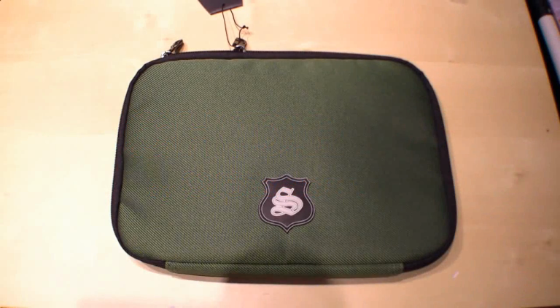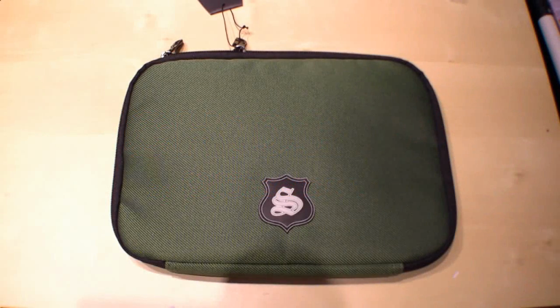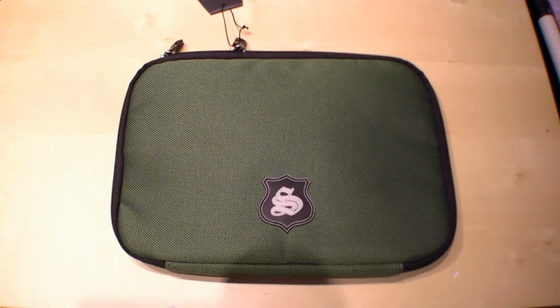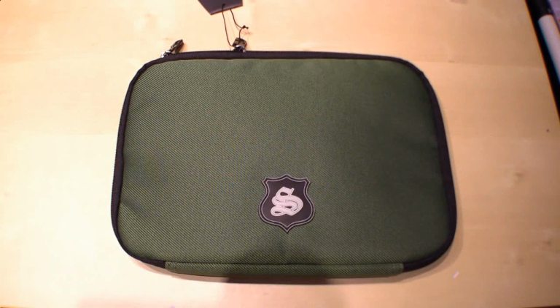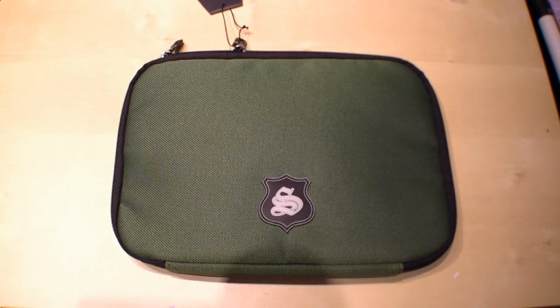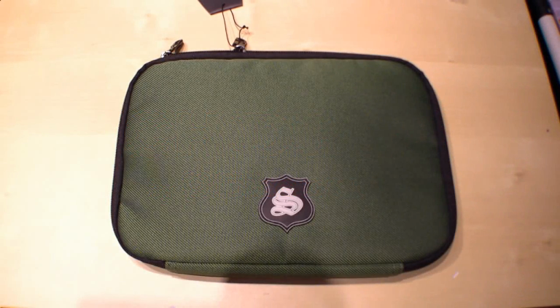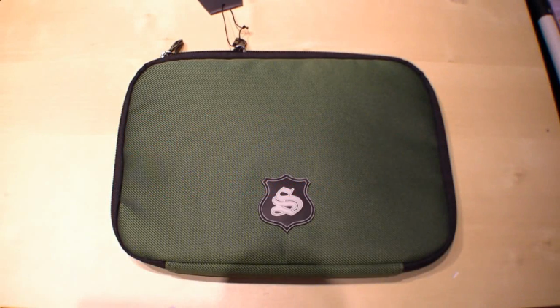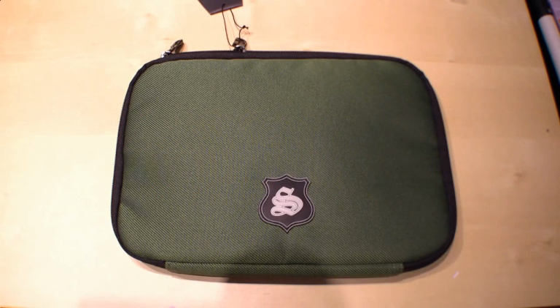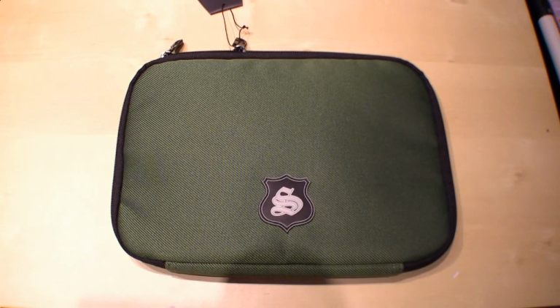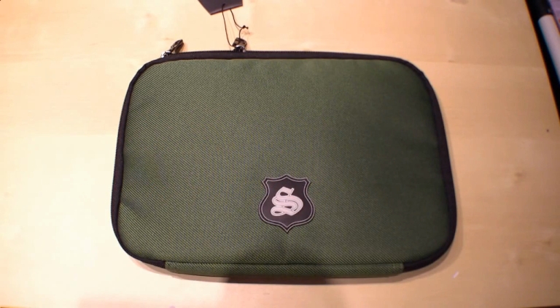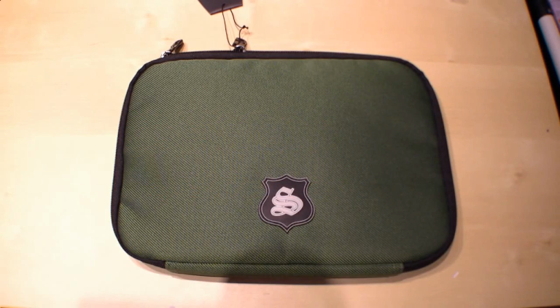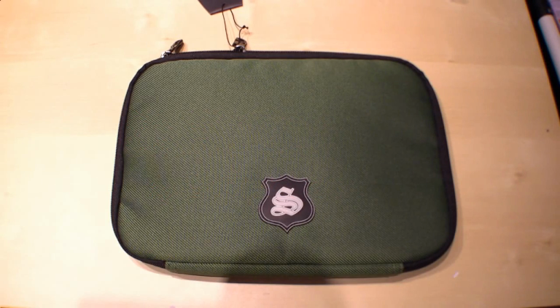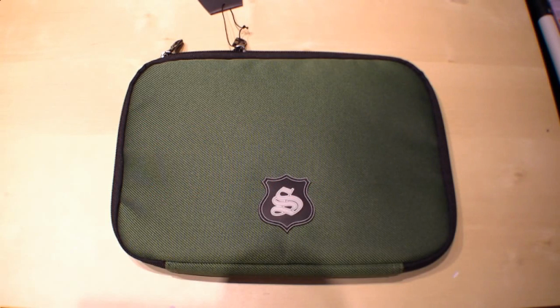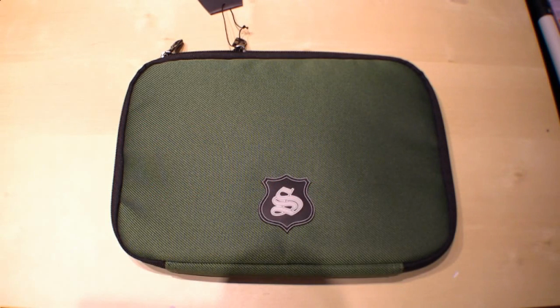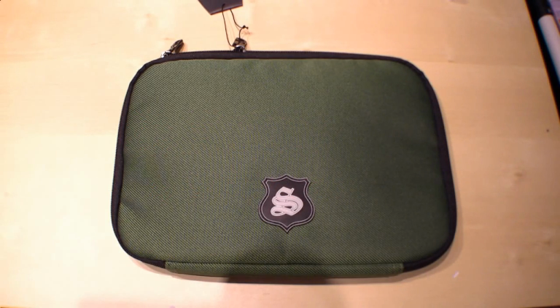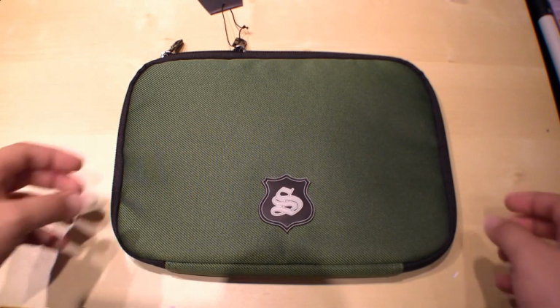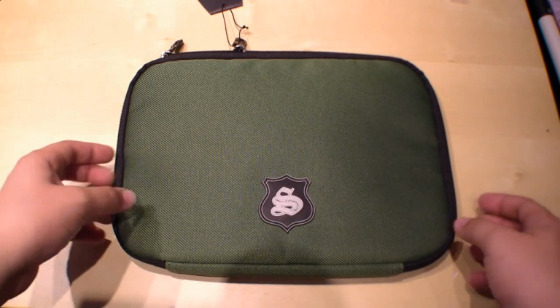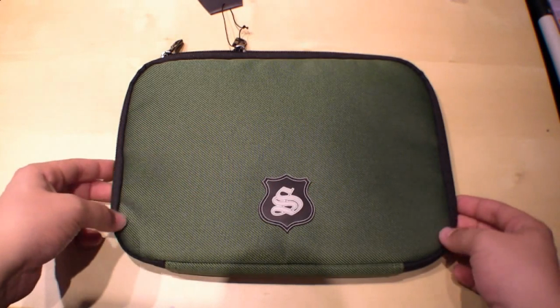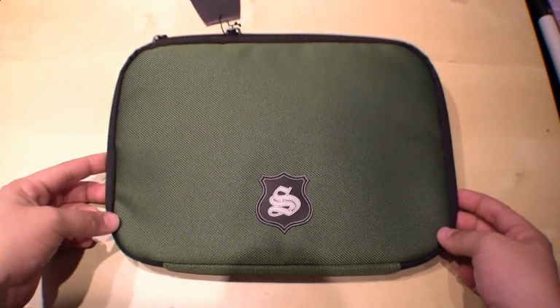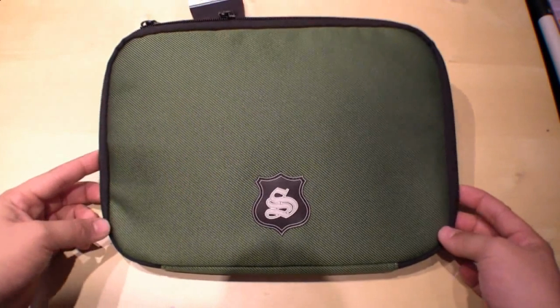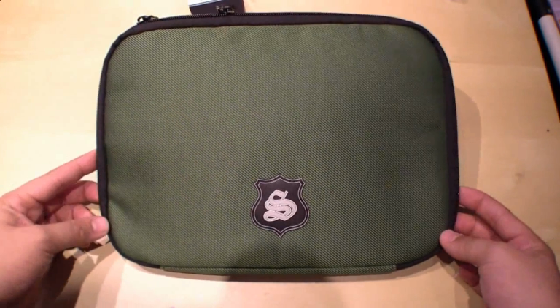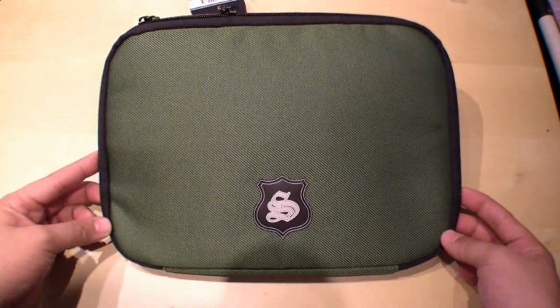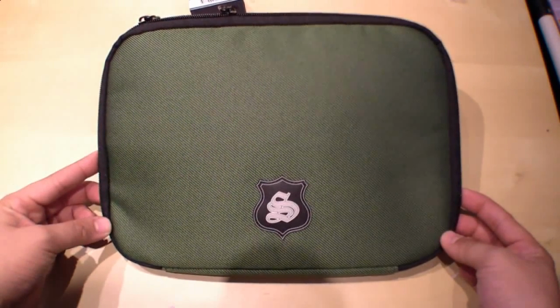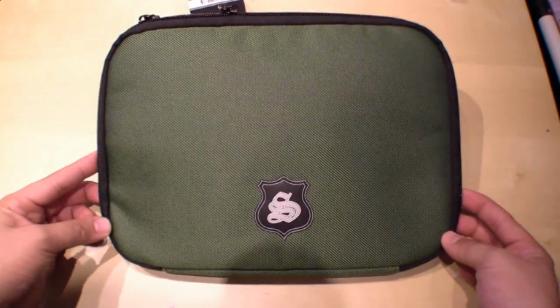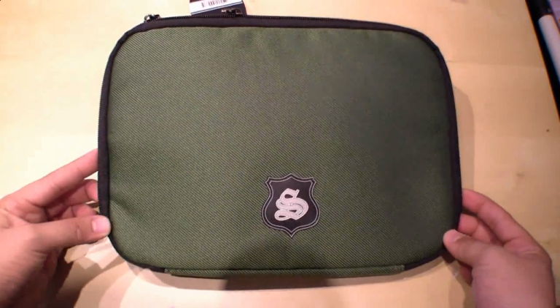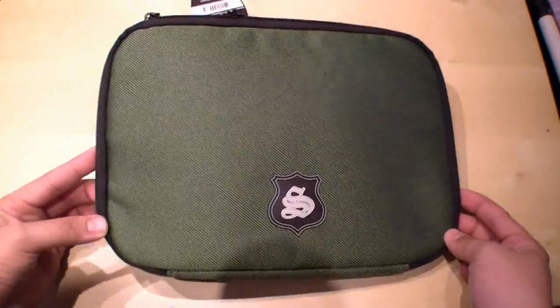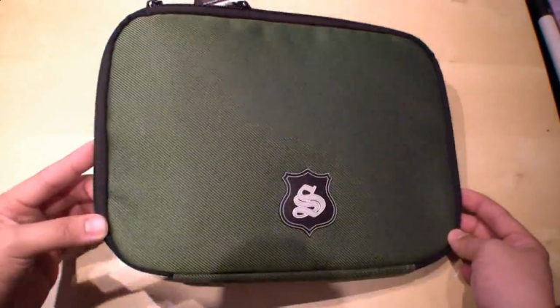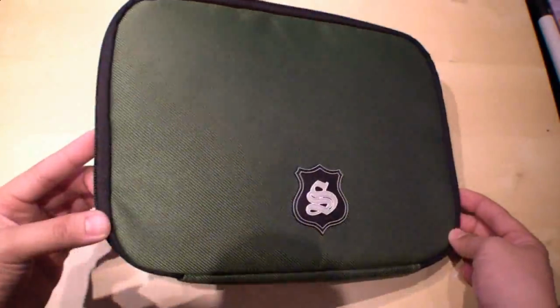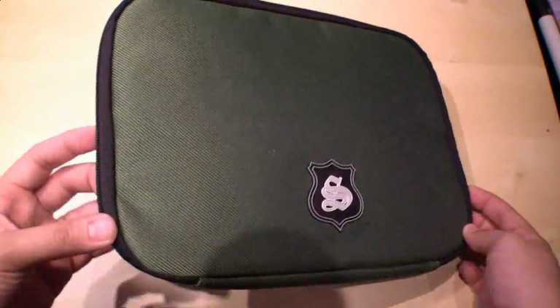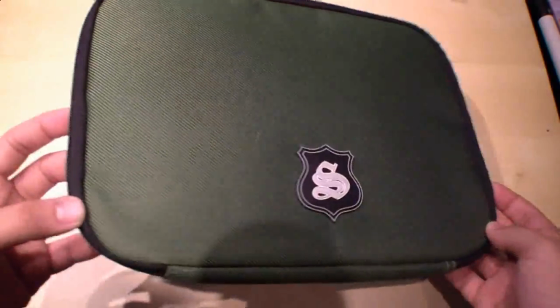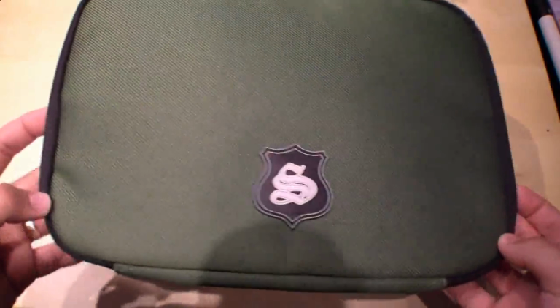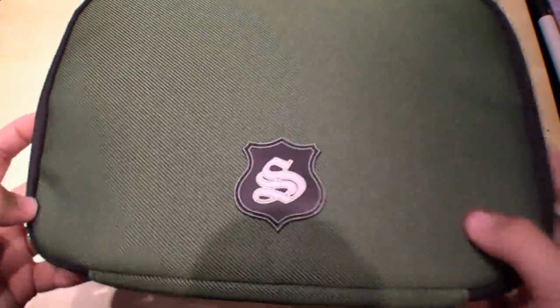Hi, I'm Jons of NewGadgets.de and right here I have the Slapper Greenman Illichy netbook and iPad case that I got from the guys over at GearZap.com.